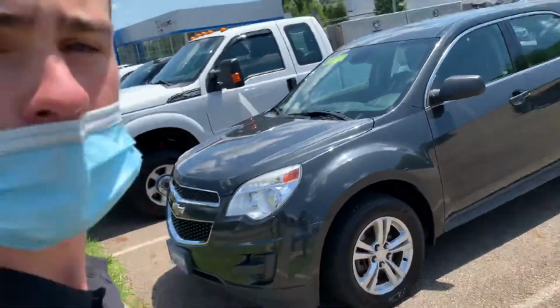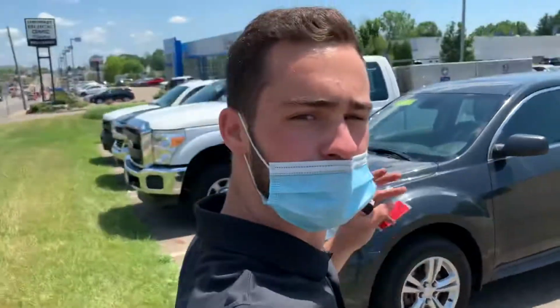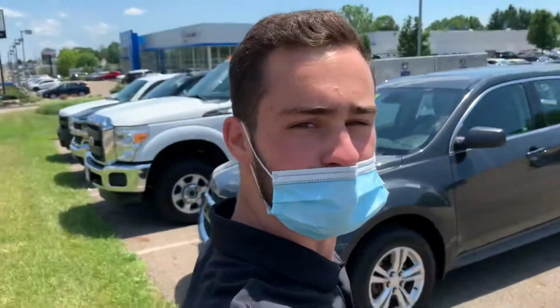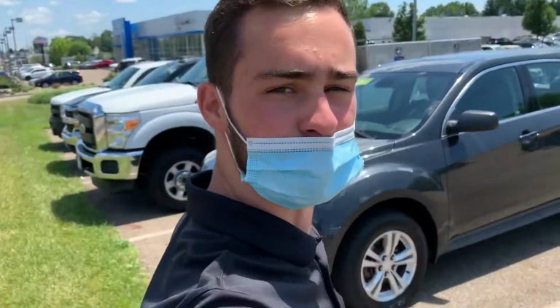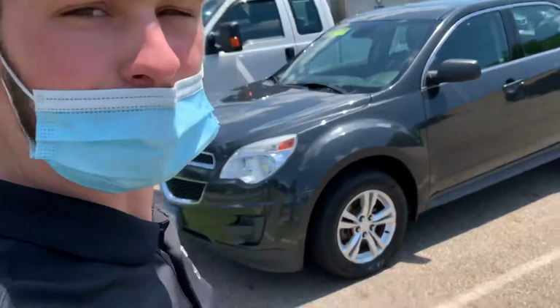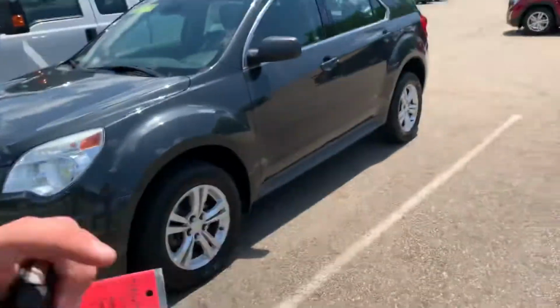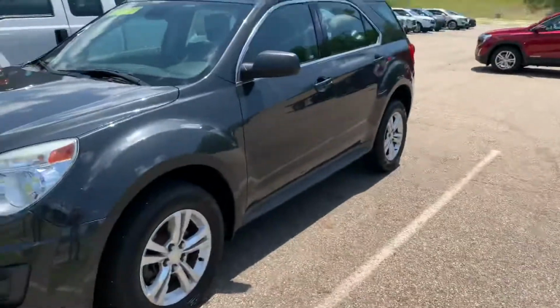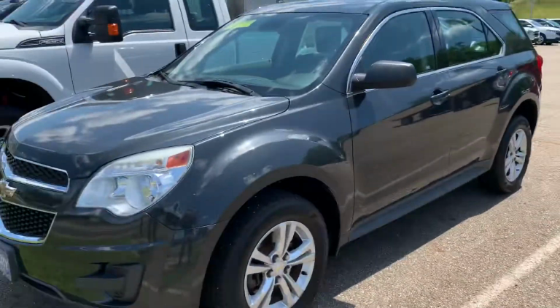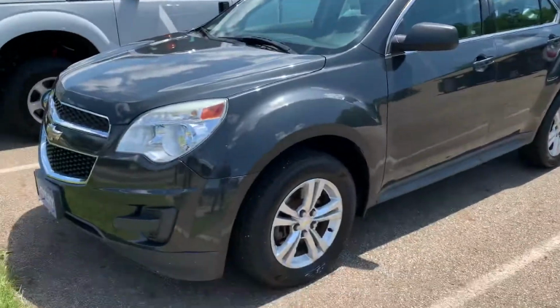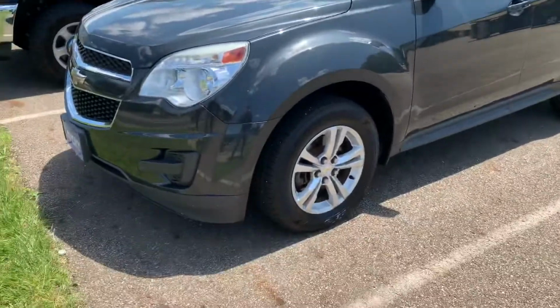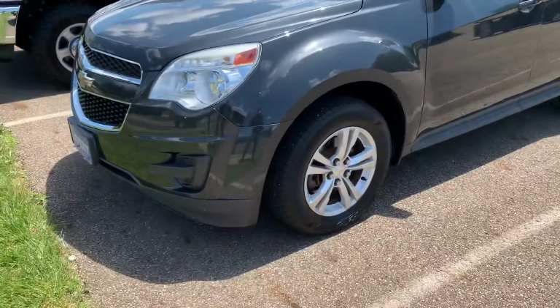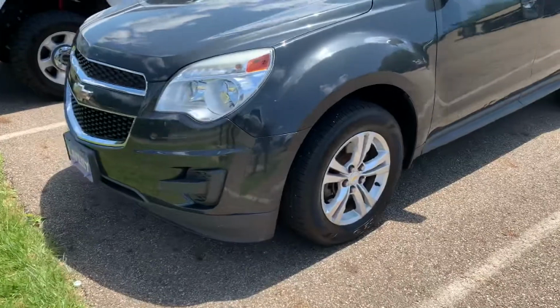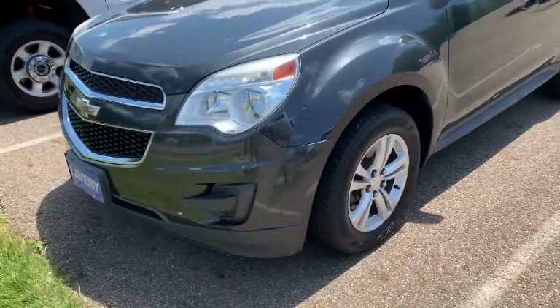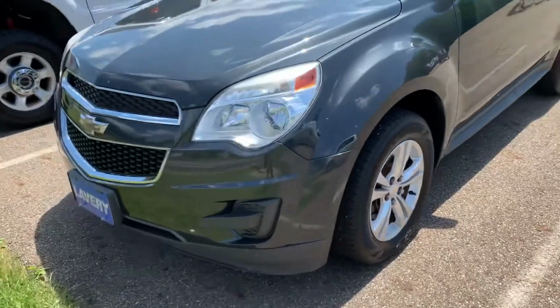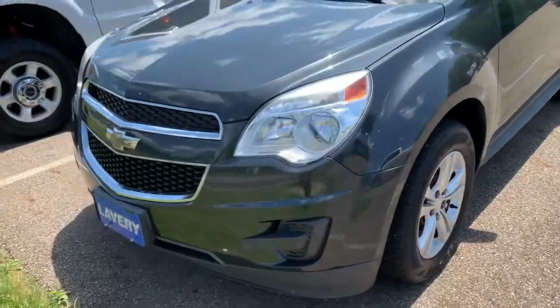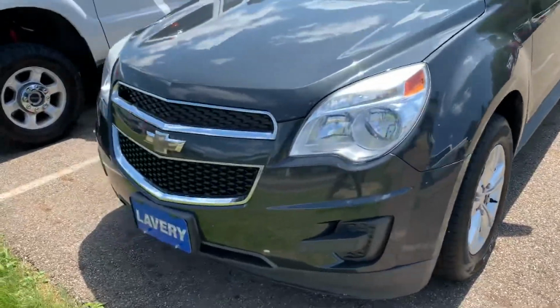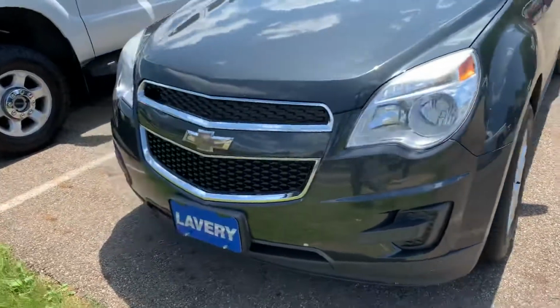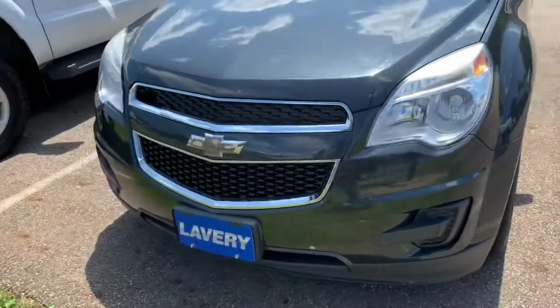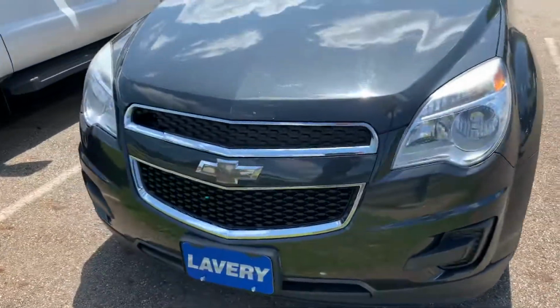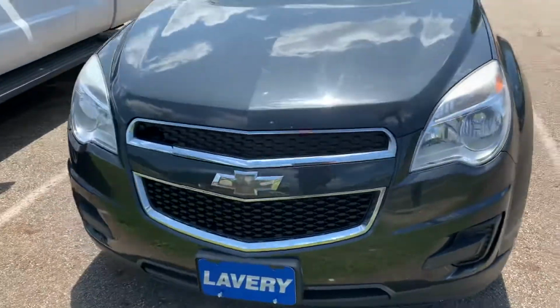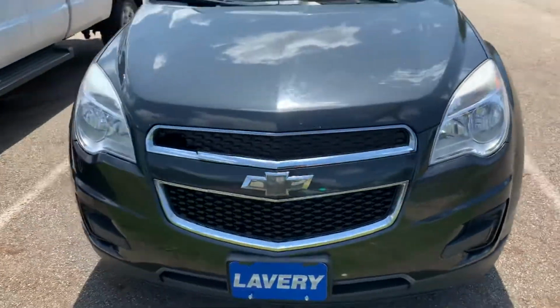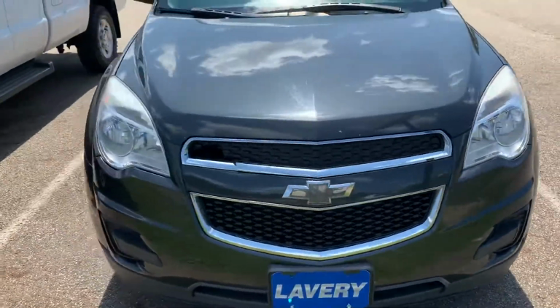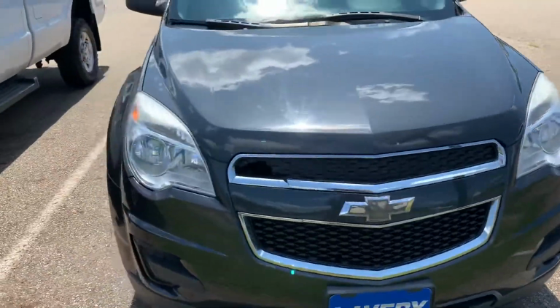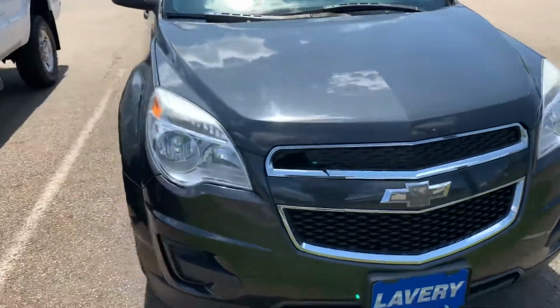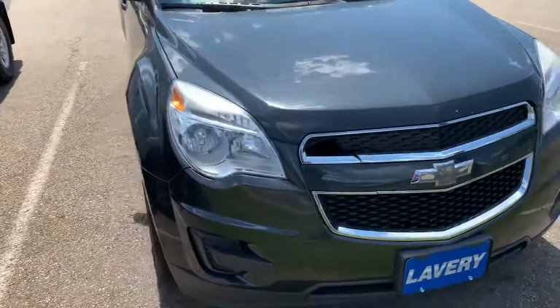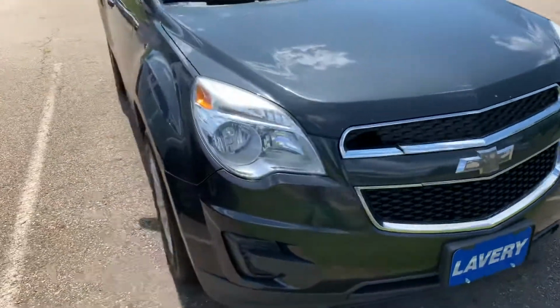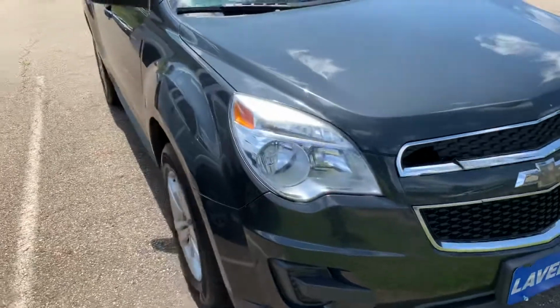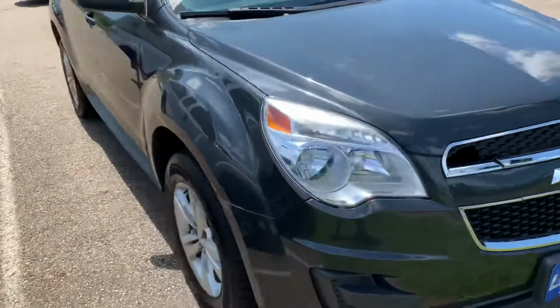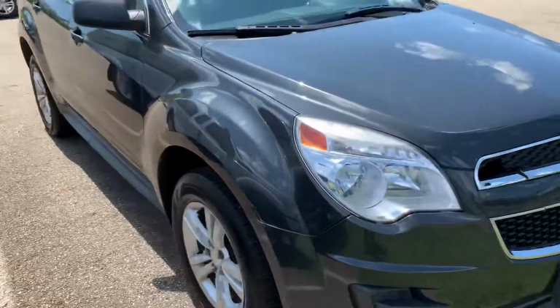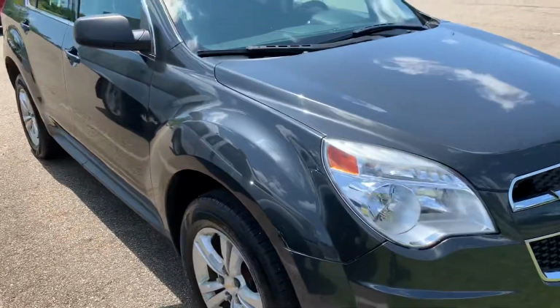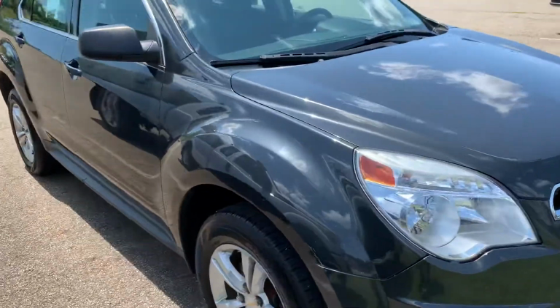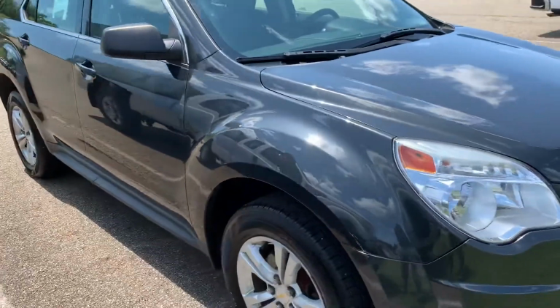Hello, this is Drew from Lavery Automotive here in Alliance, Ohio. This is a video on our 2014 Chevrolet Equinox. Just want to walk around the vehicle for you here and give you a little bit of an idea of what you're looking at.